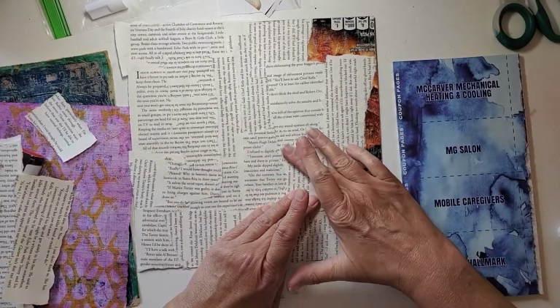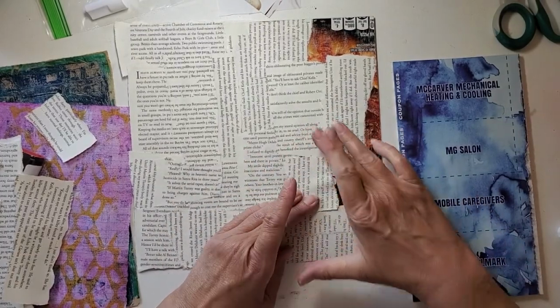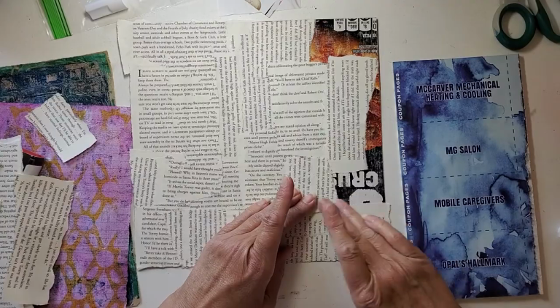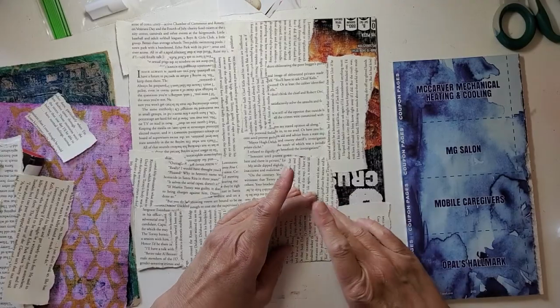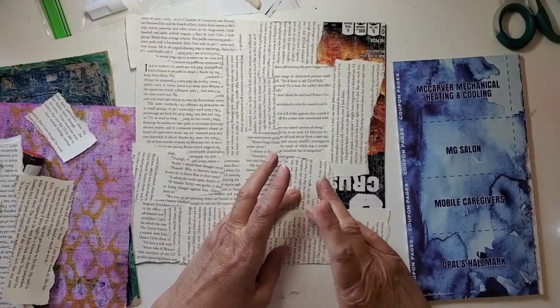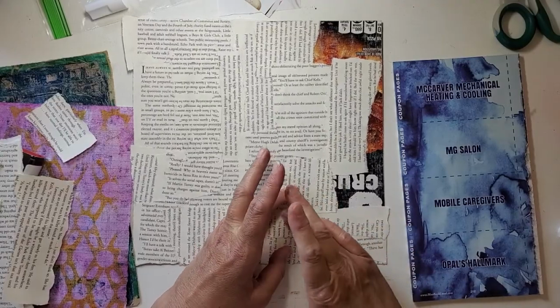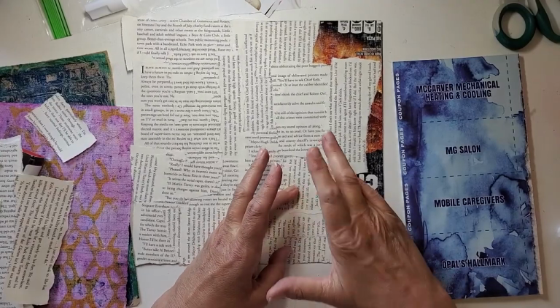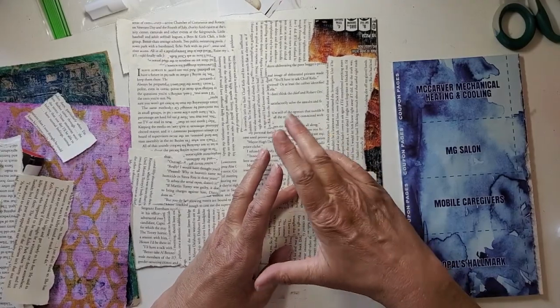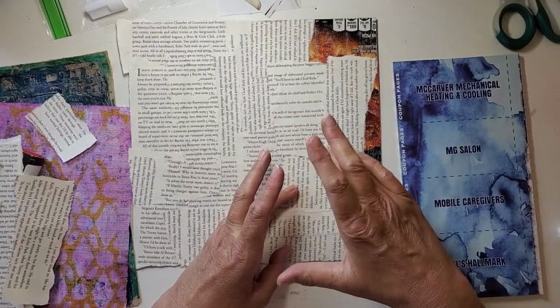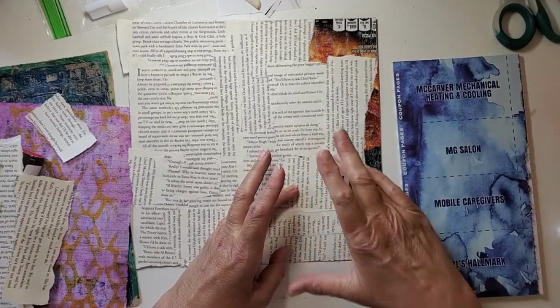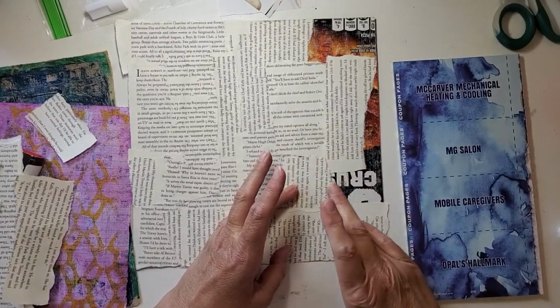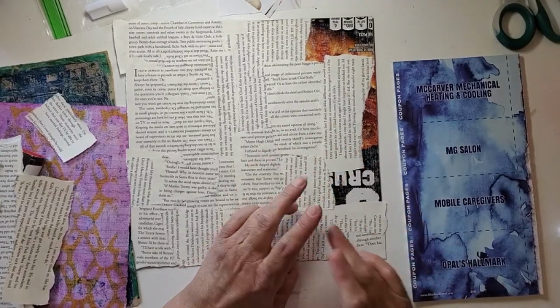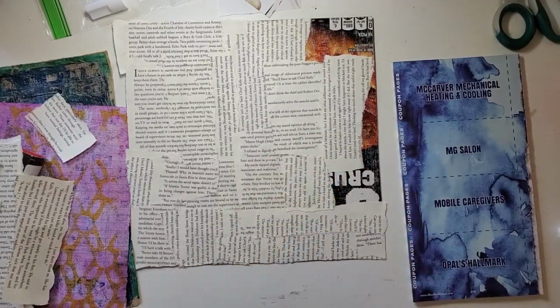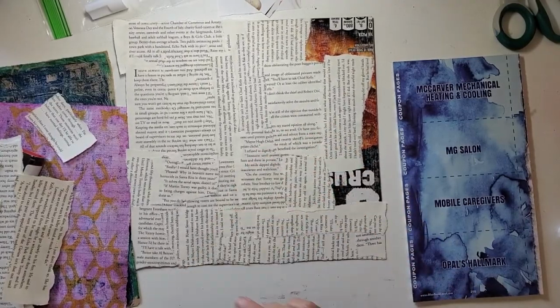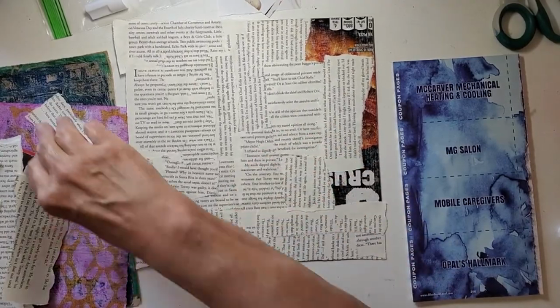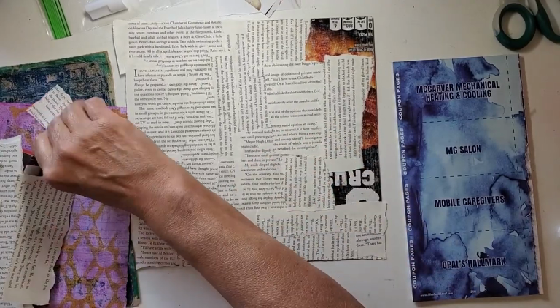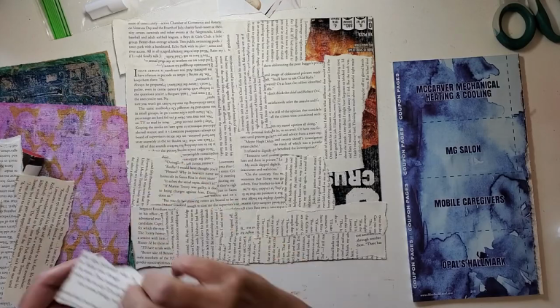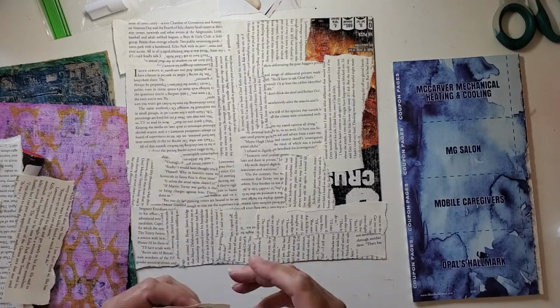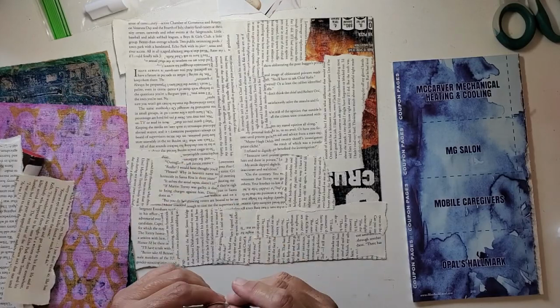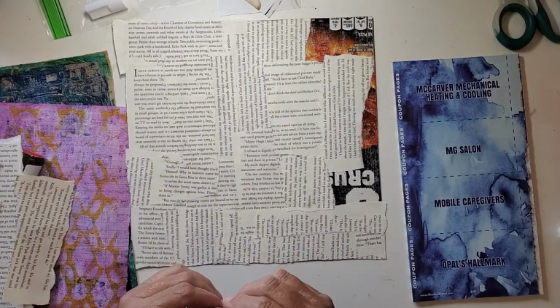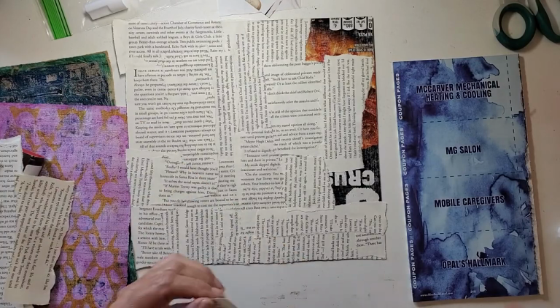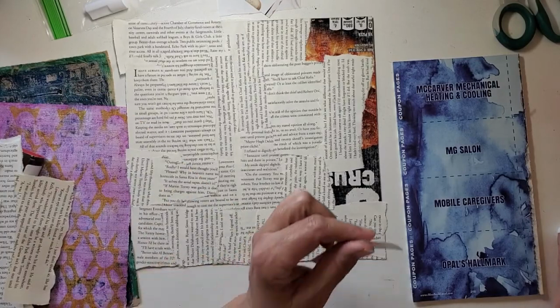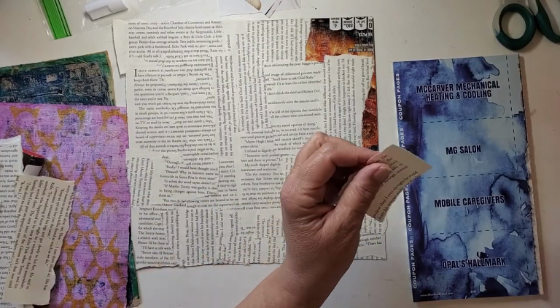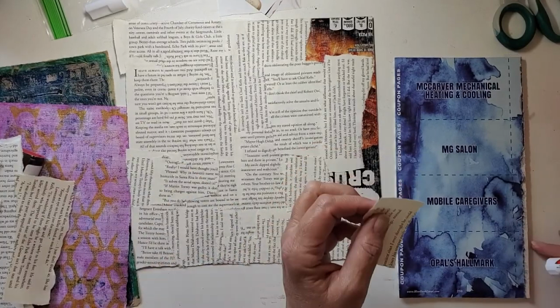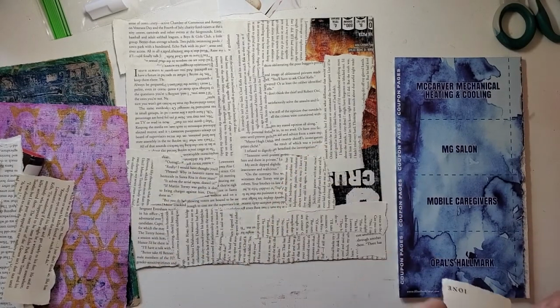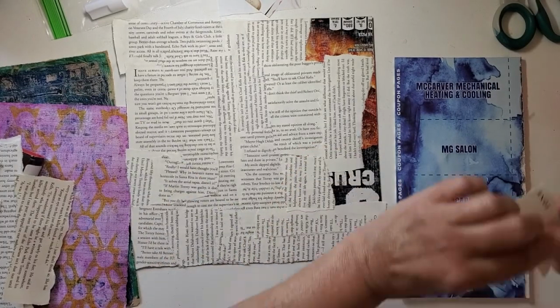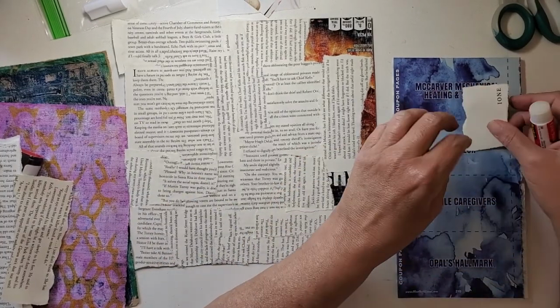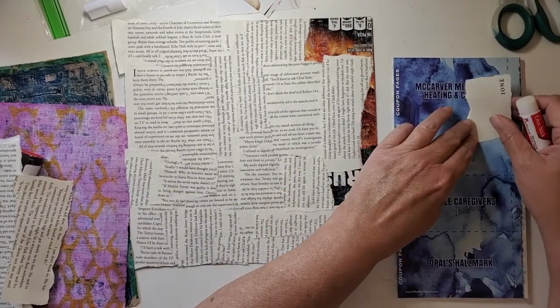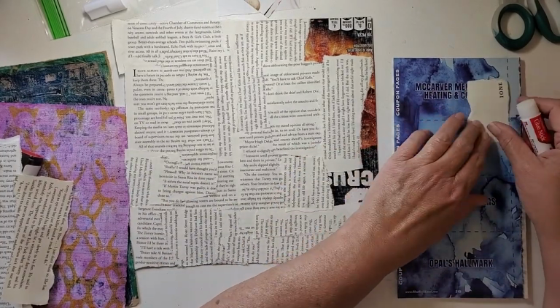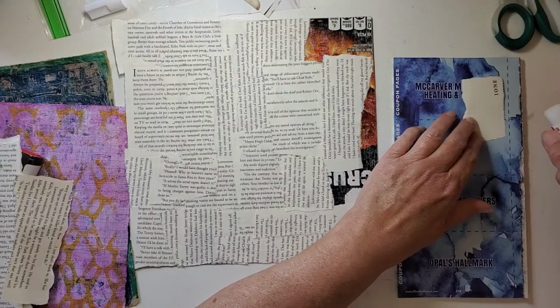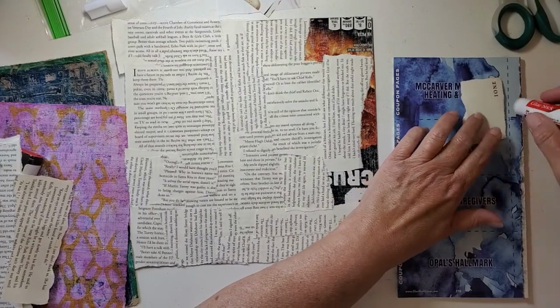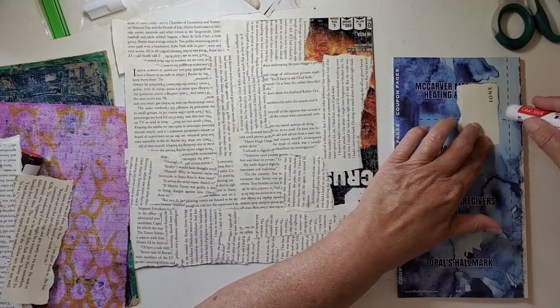I left a tiny little spot there but we'll get it covered. I kind of like this straight piece — I almost tore it off but I'm going to use it on an edge.